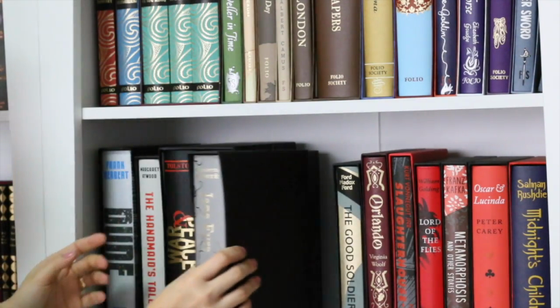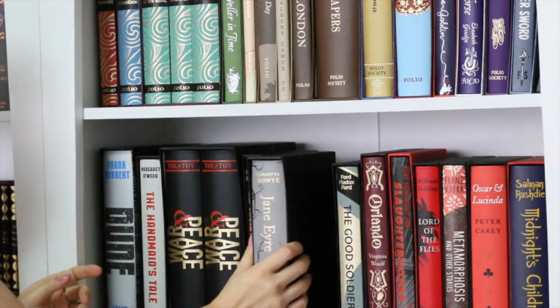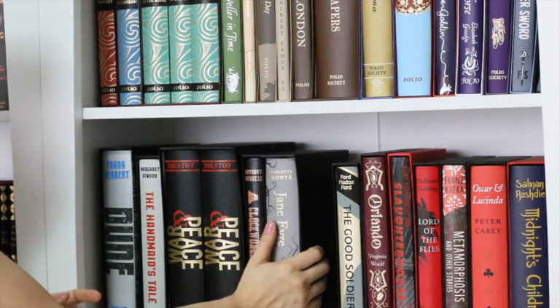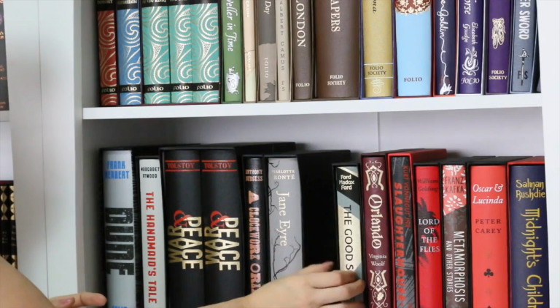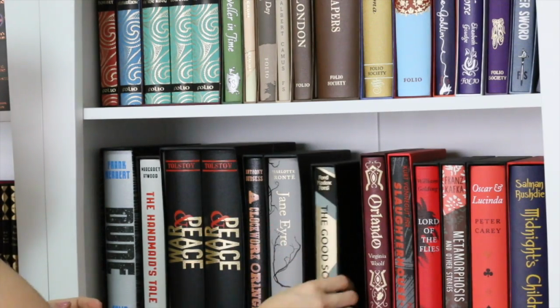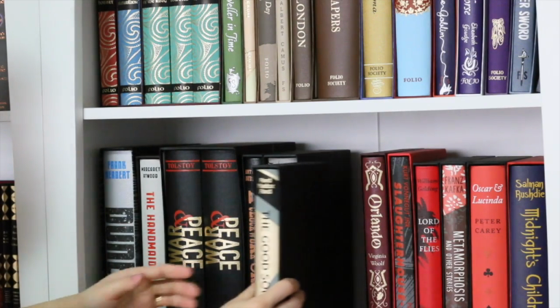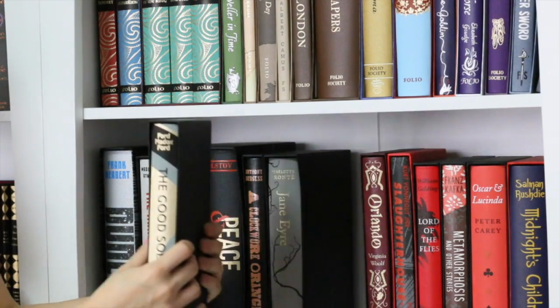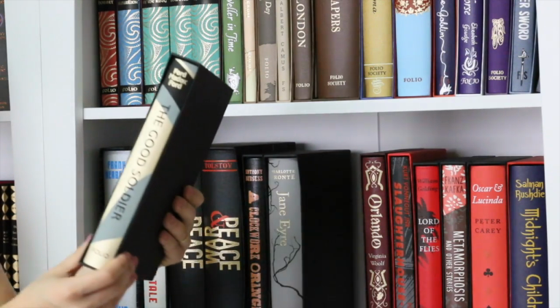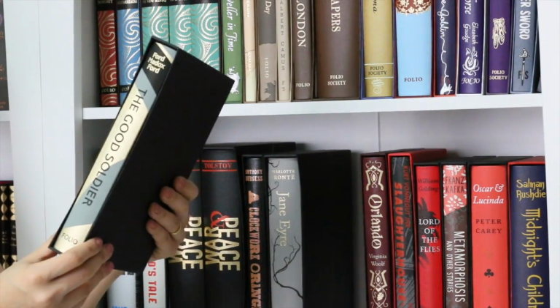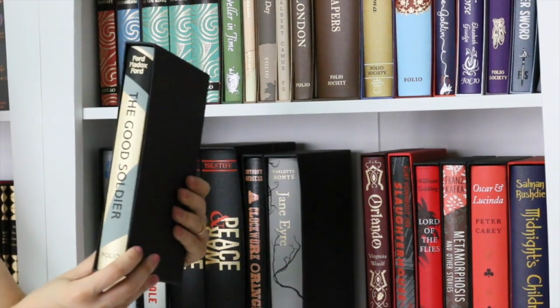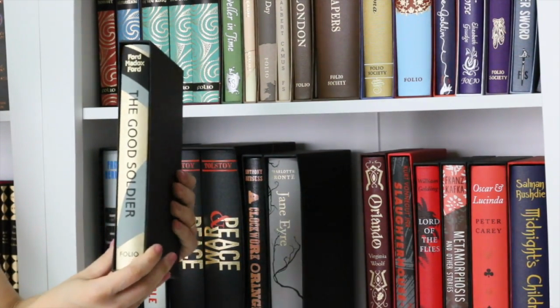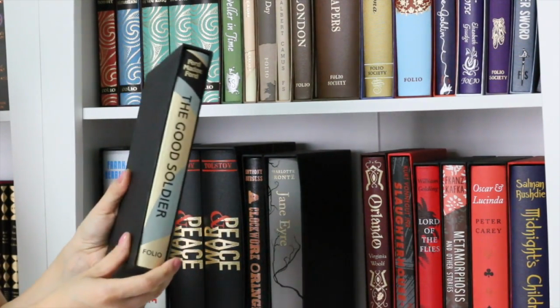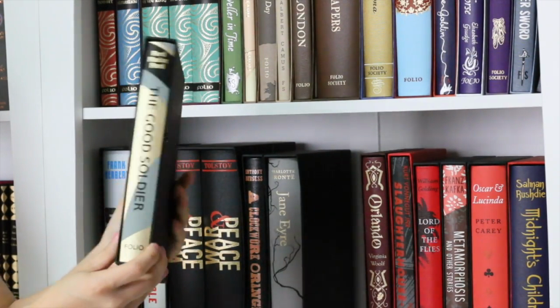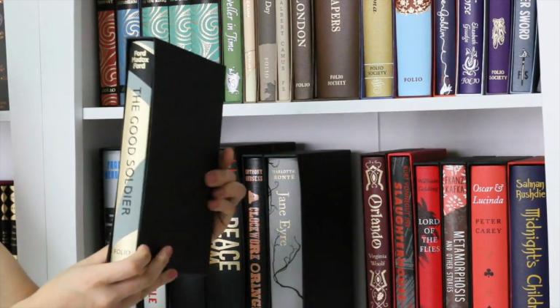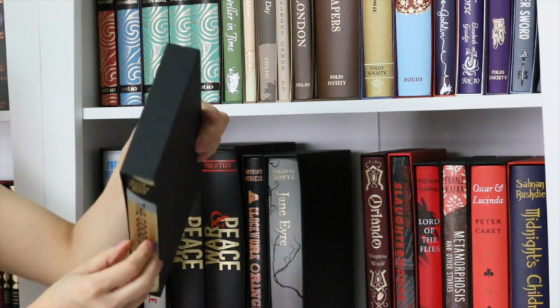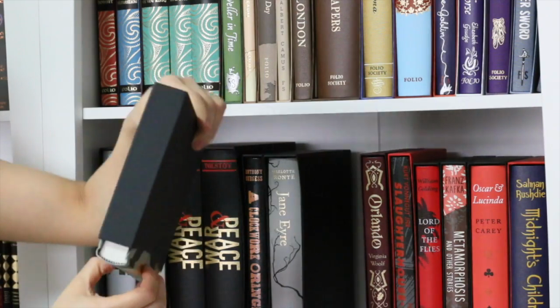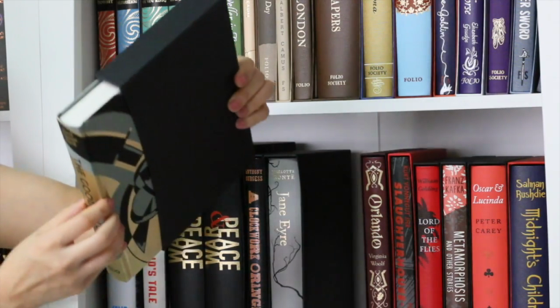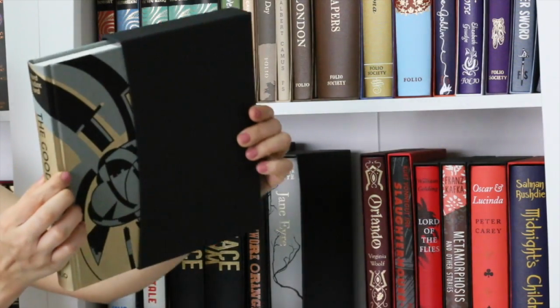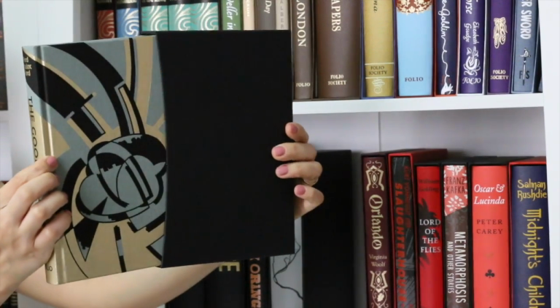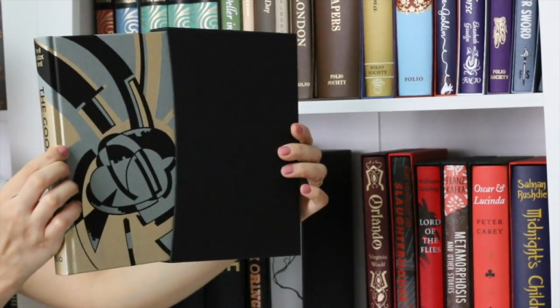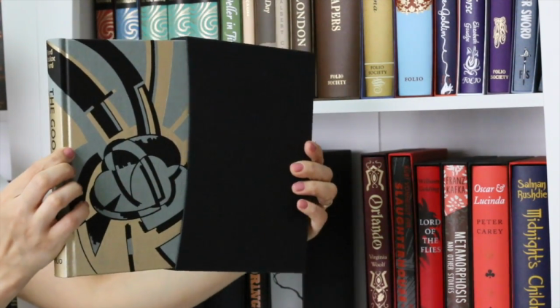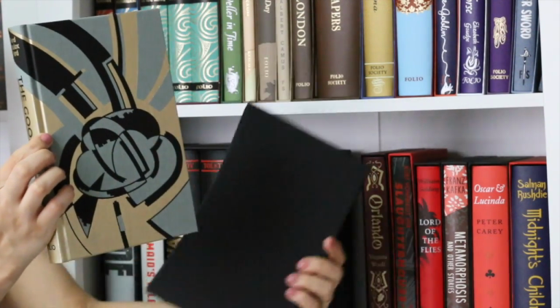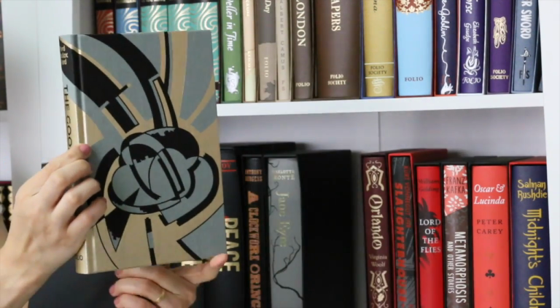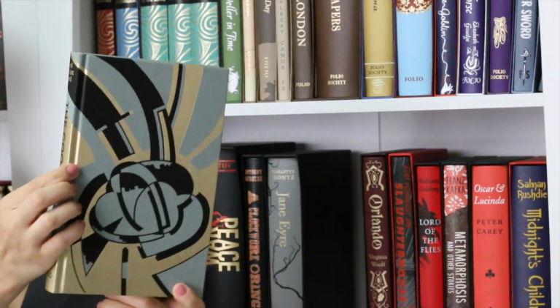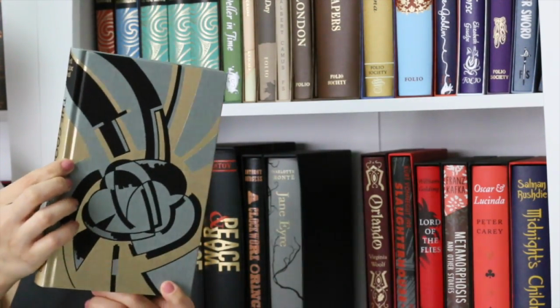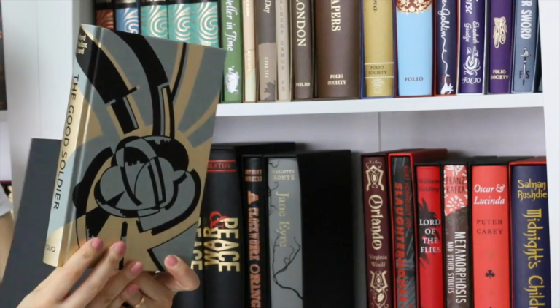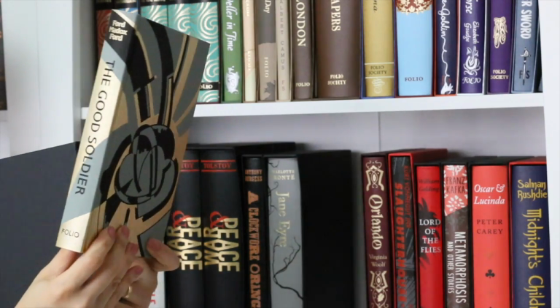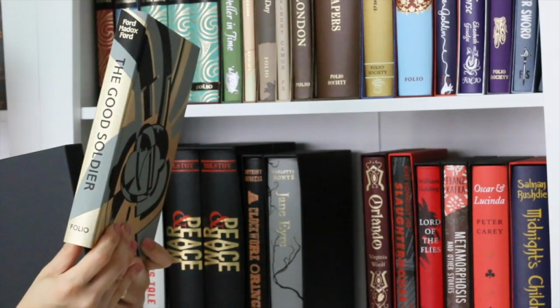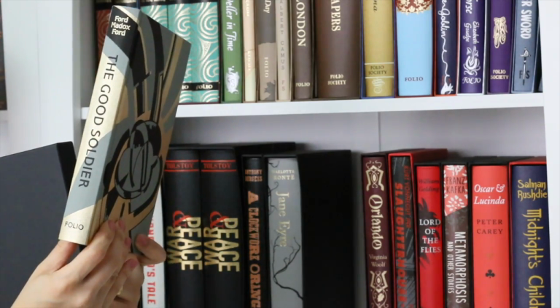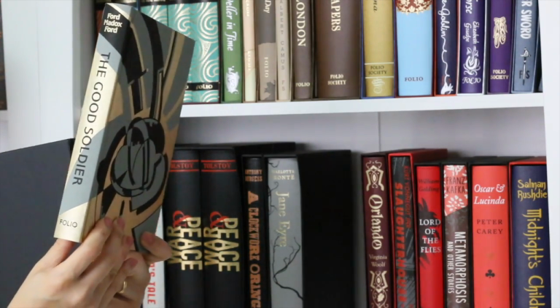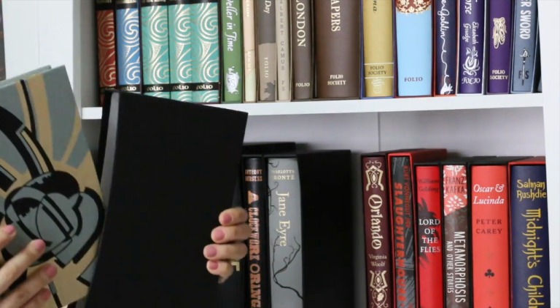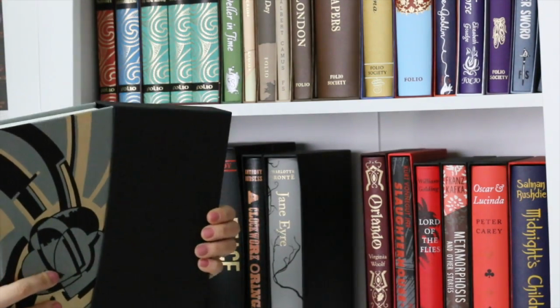Here I have The Good Soldier. Beautiful book — I still have to read it. I bought it on the Folio Society New Year's sale at the beginning of 2017.